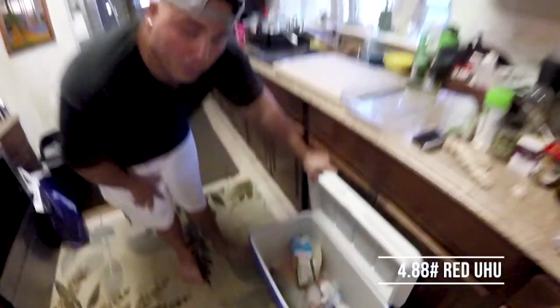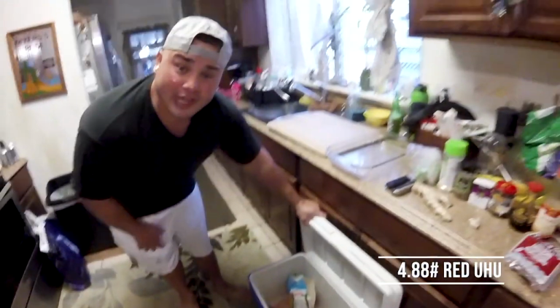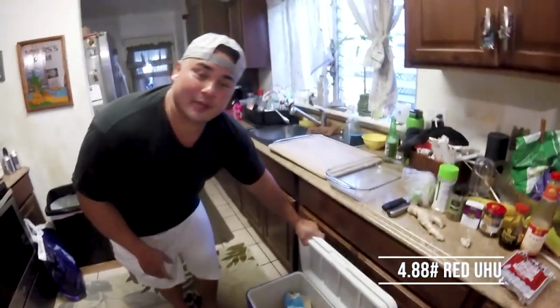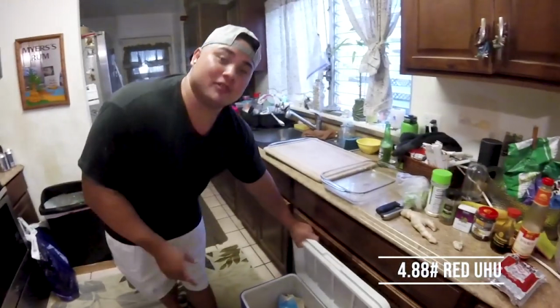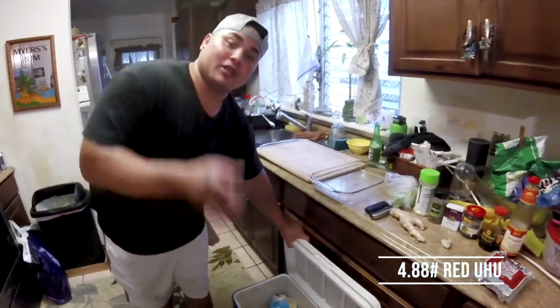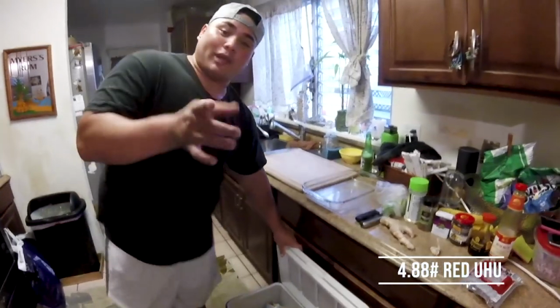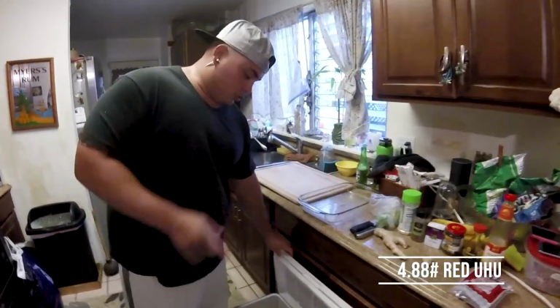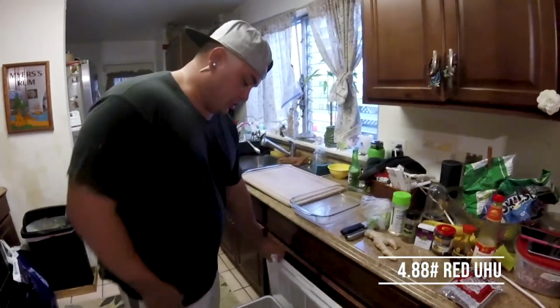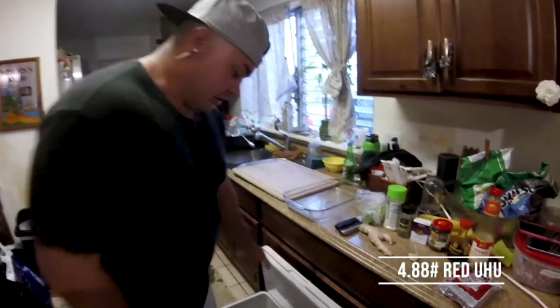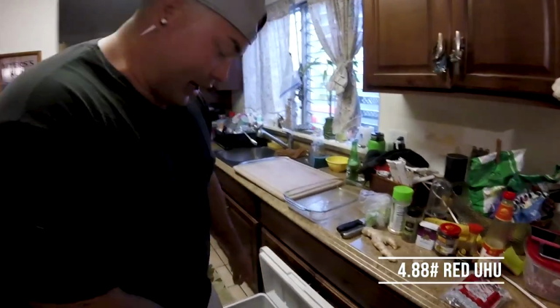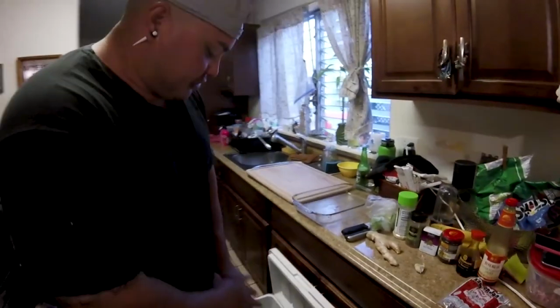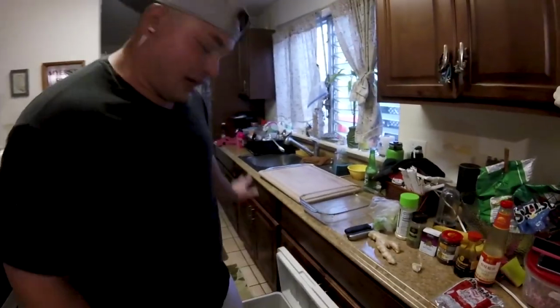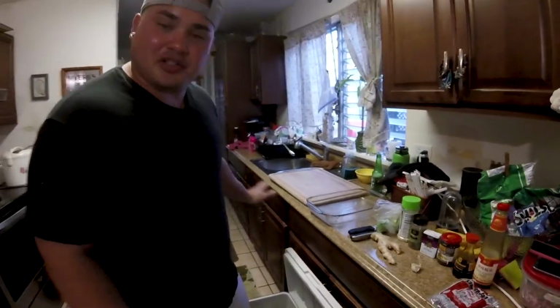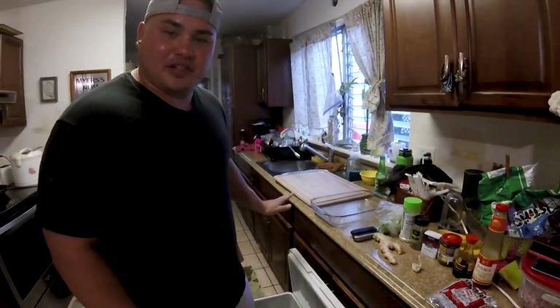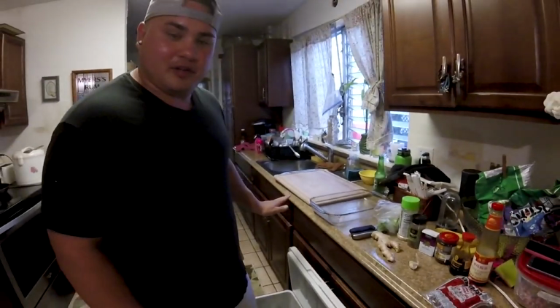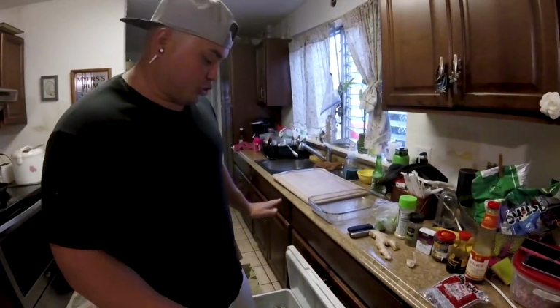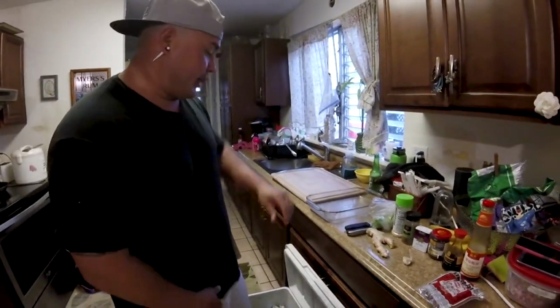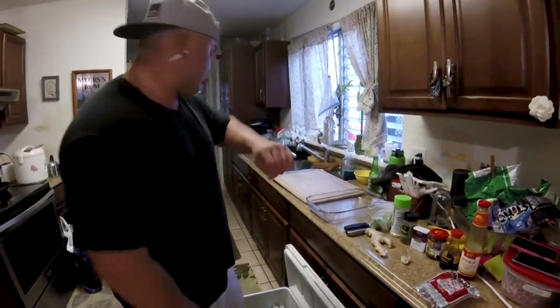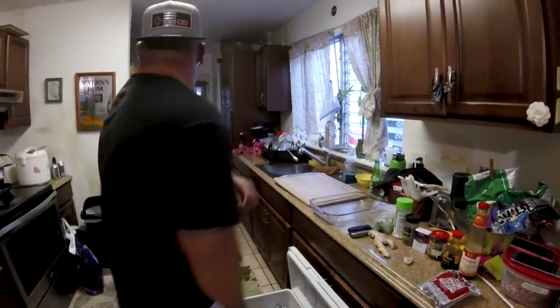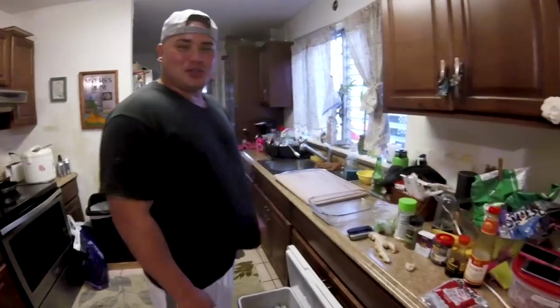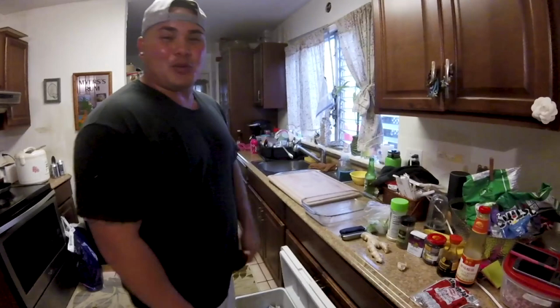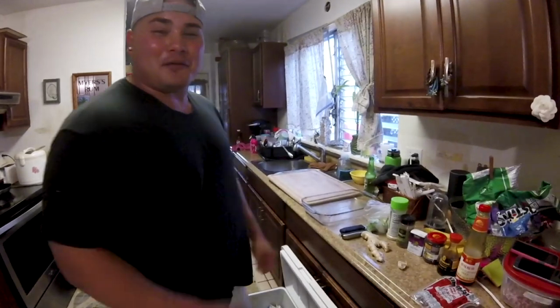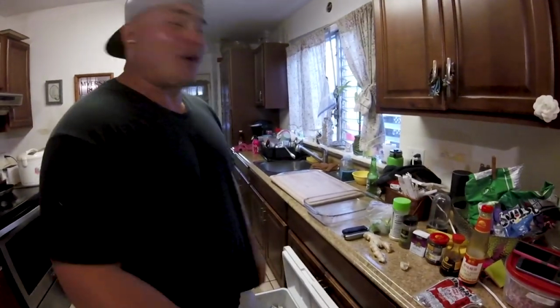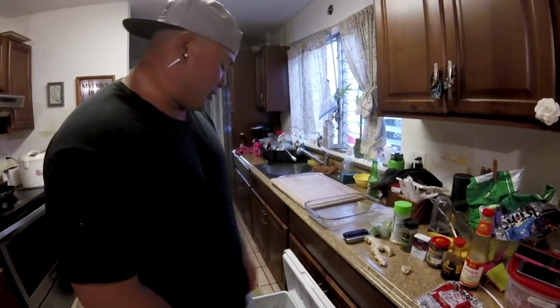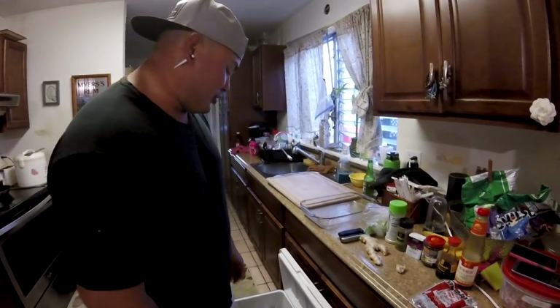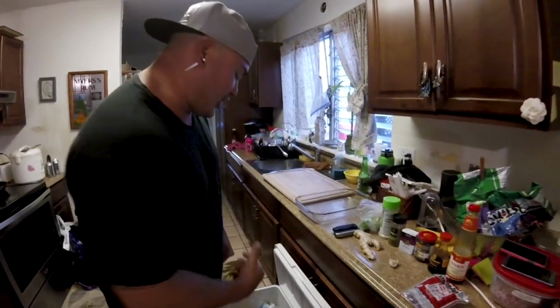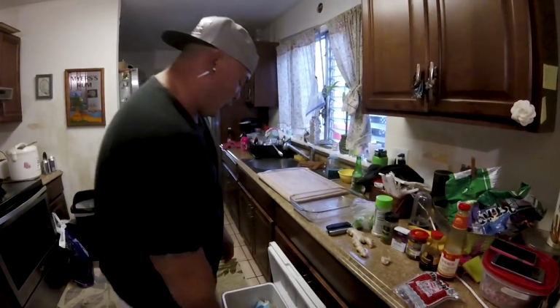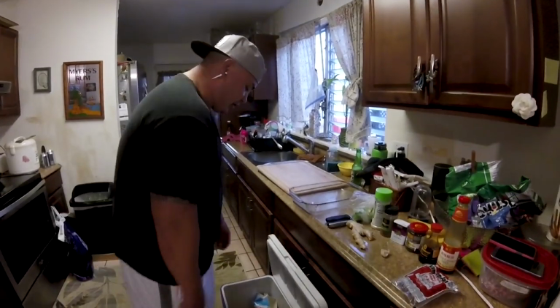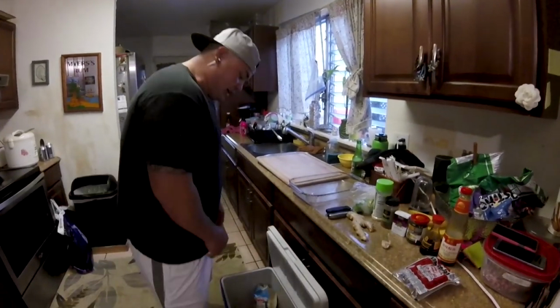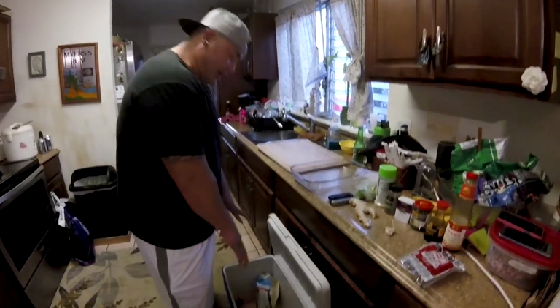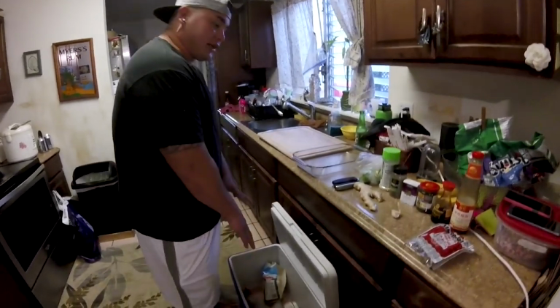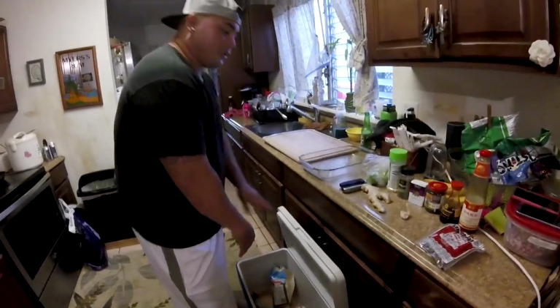4.88 pound red Uhu. Fresh — never touched the freezer. Was swimming in the water five hours ago. Just got off the water. King's ready to go.